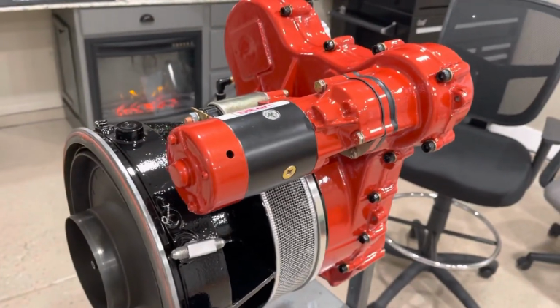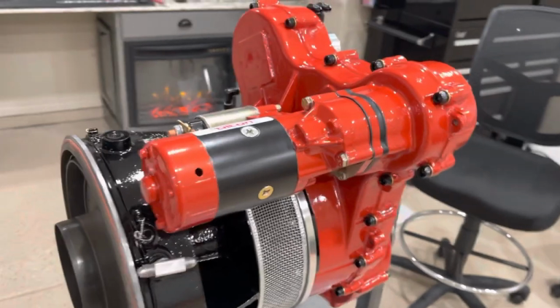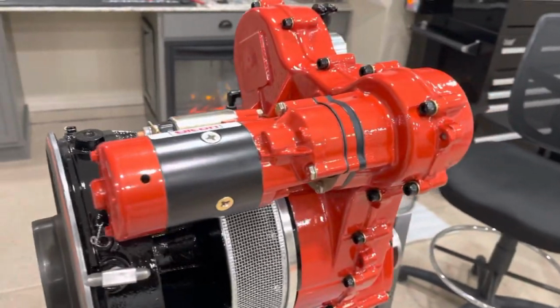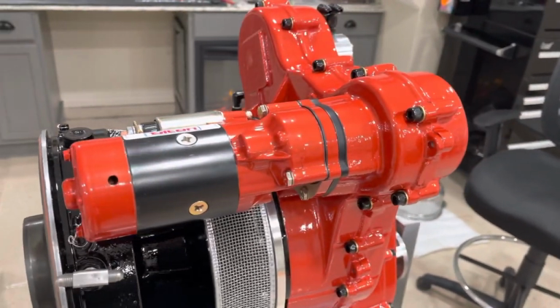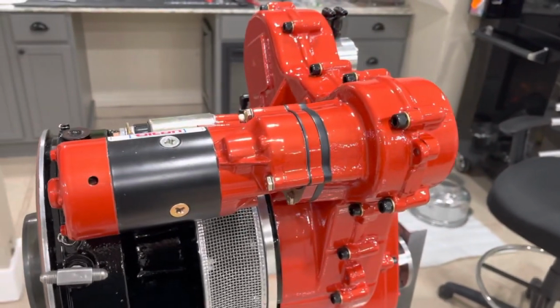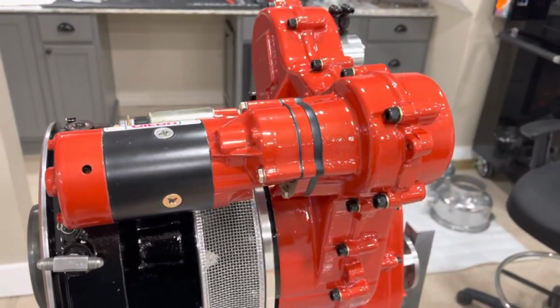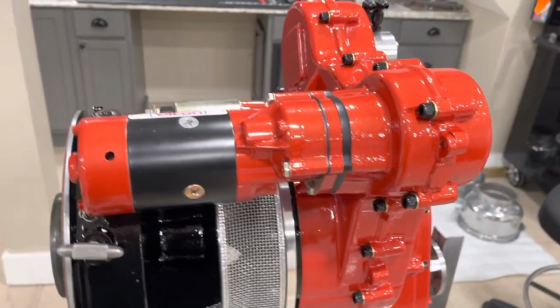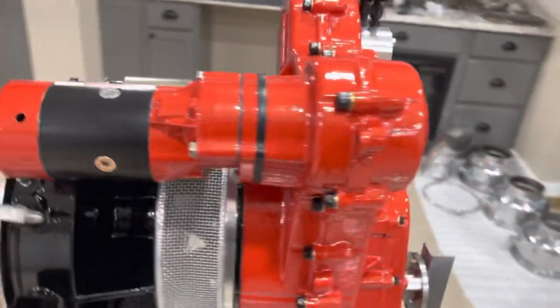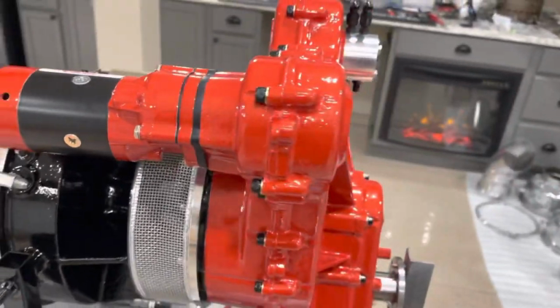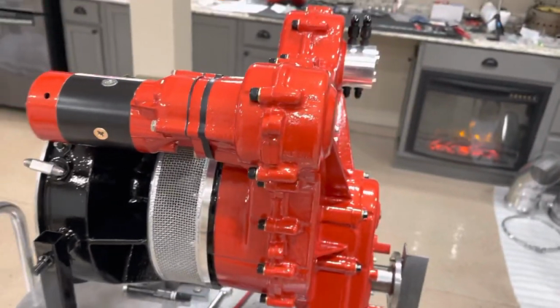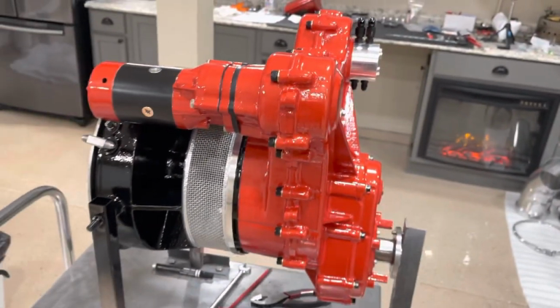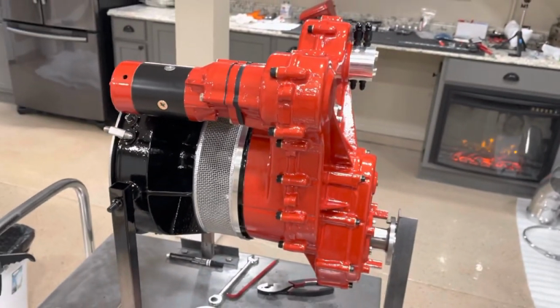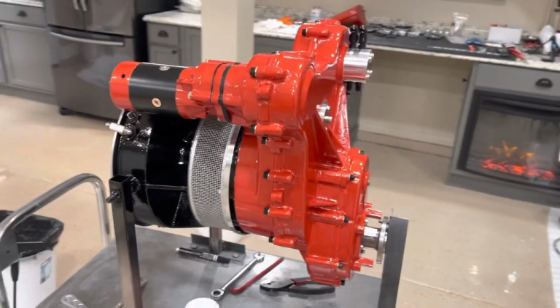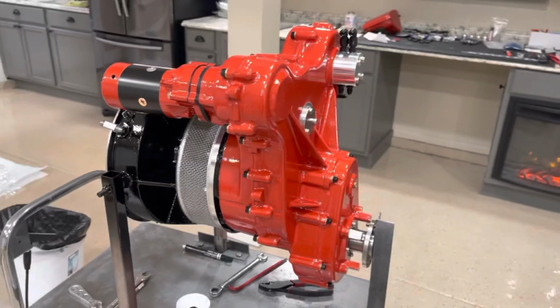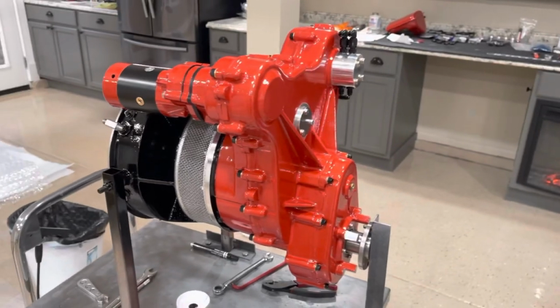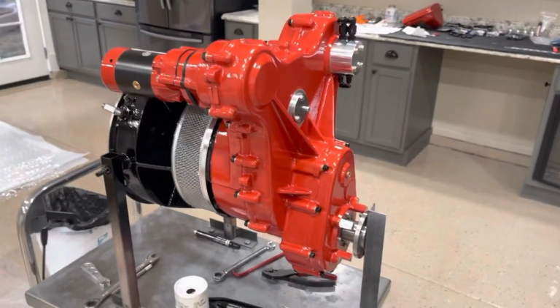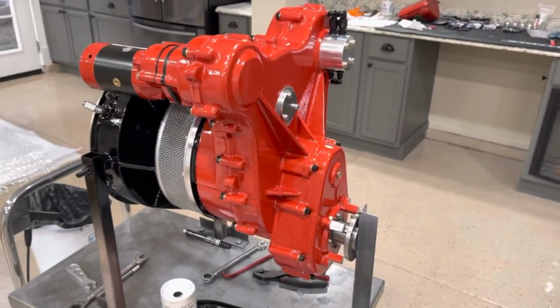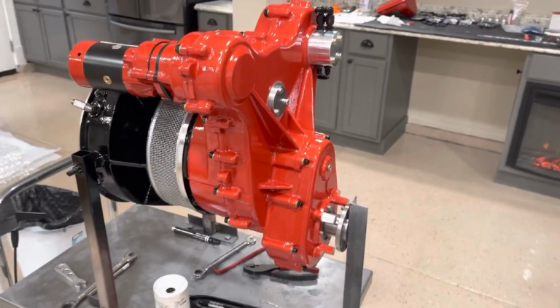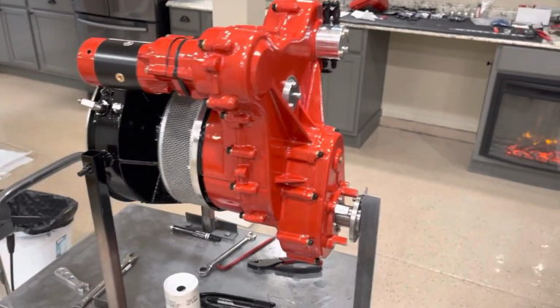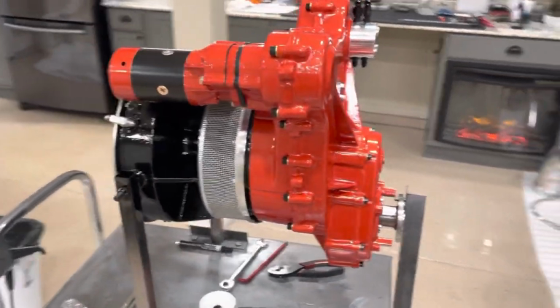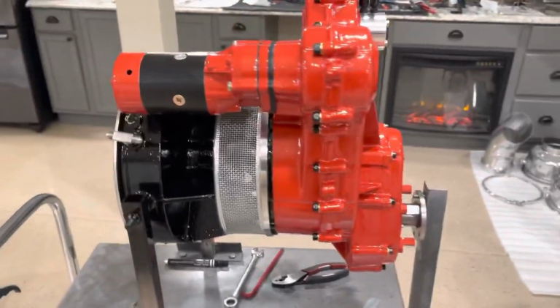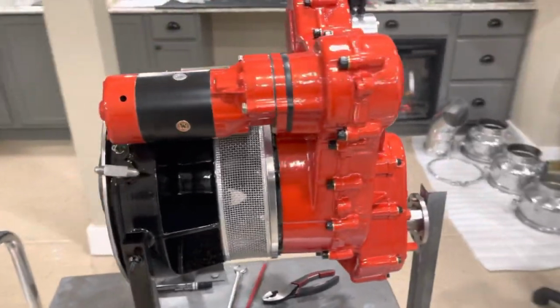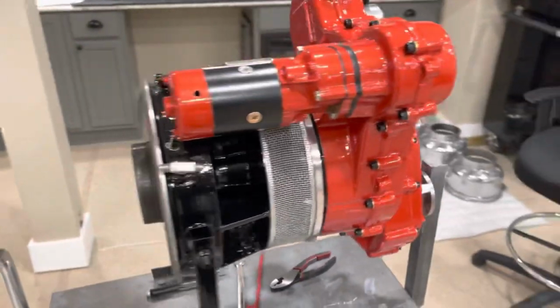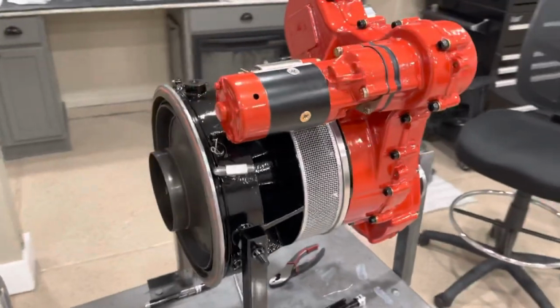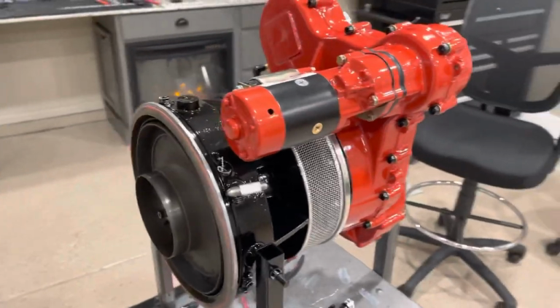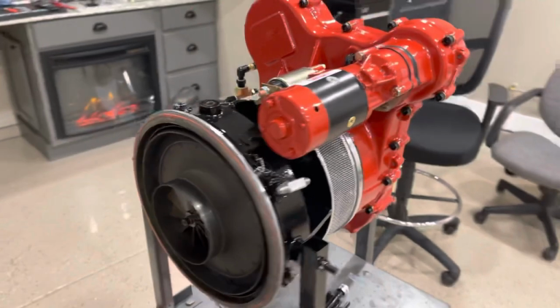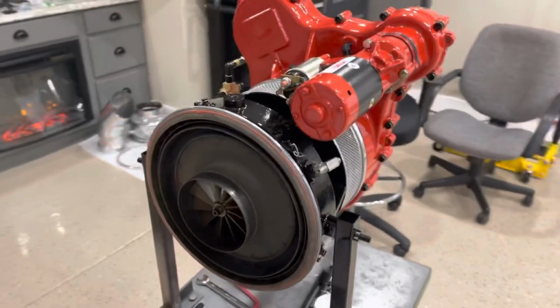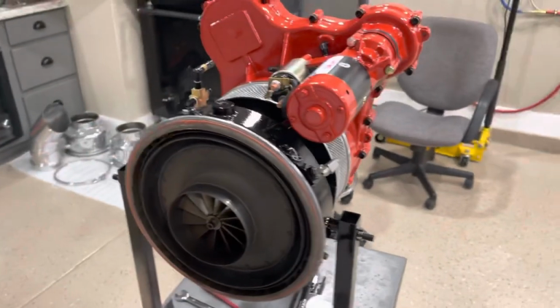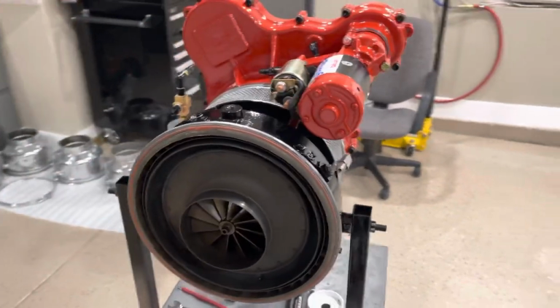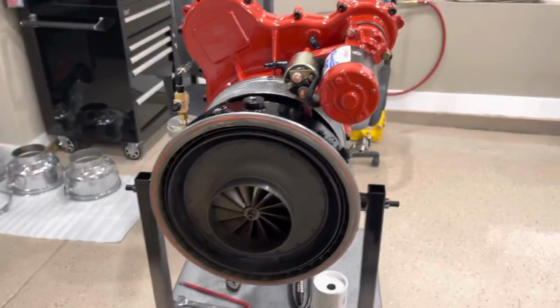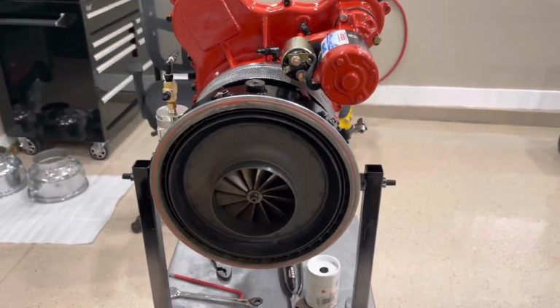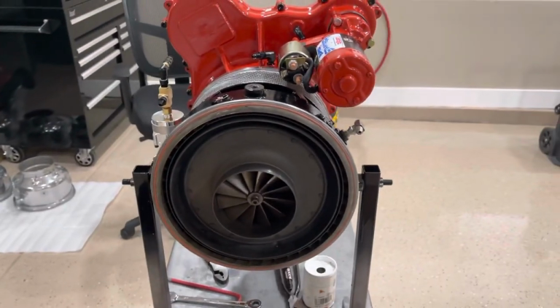I installed a starter — this is a starter that I painted to match the gearbox — and it's coming out super awesome. I really like it, it's really fun.